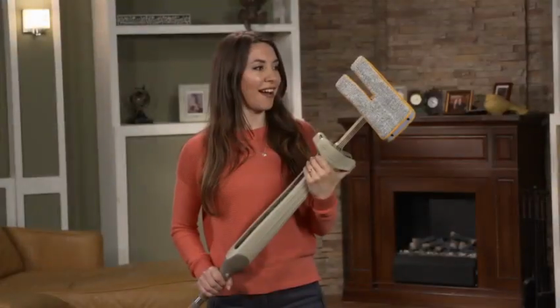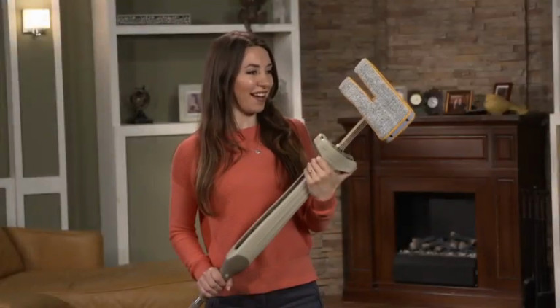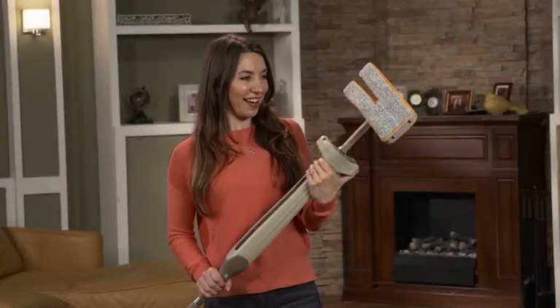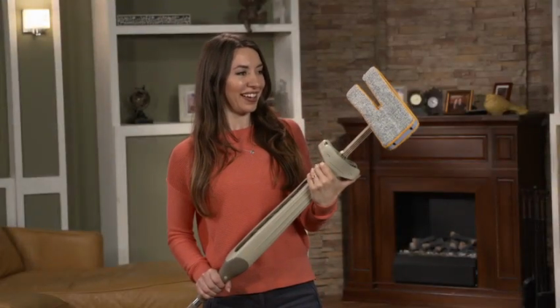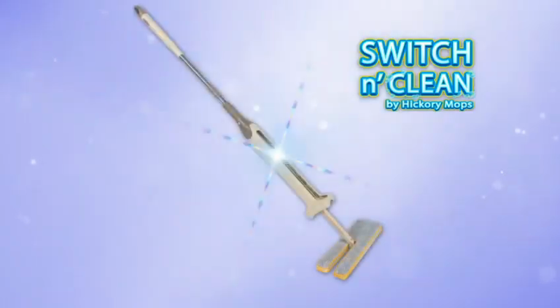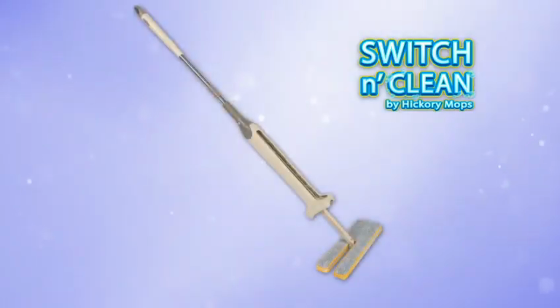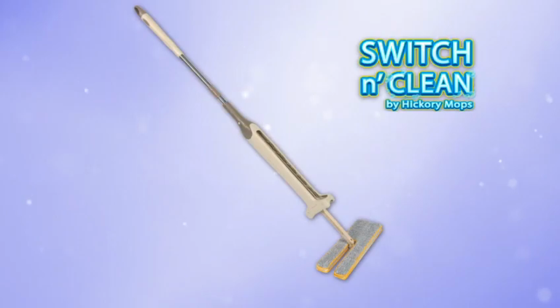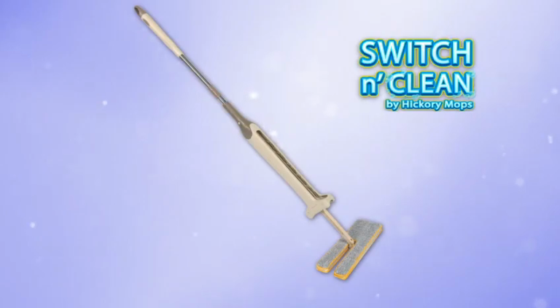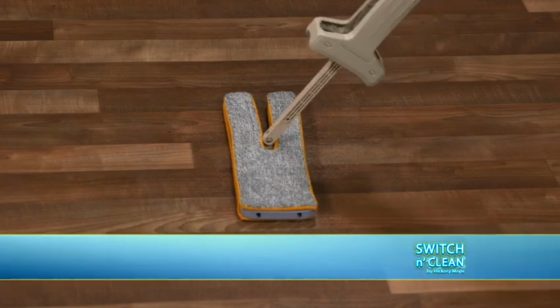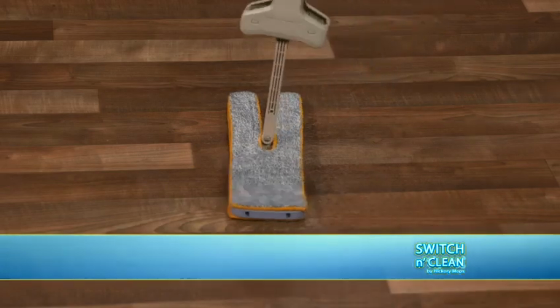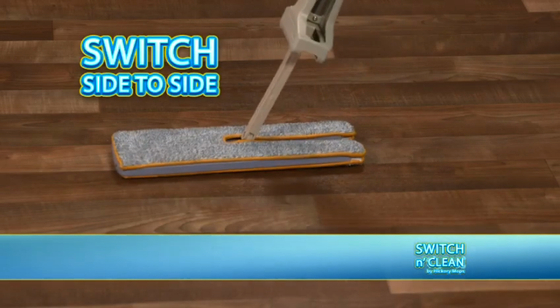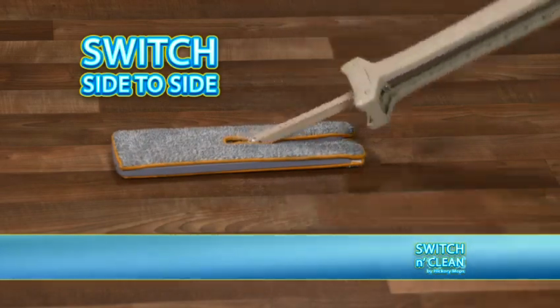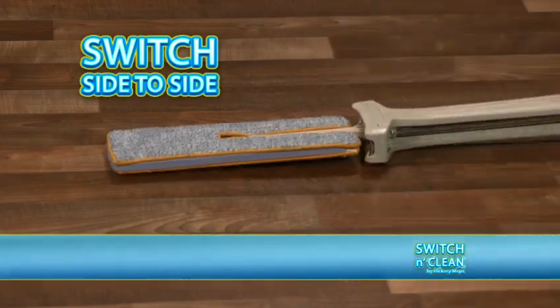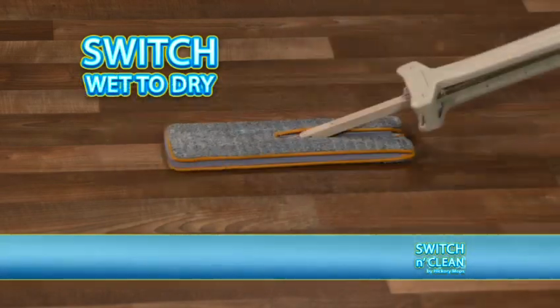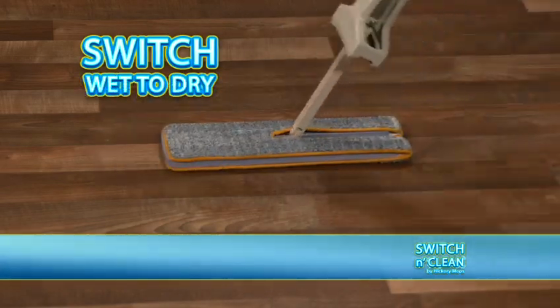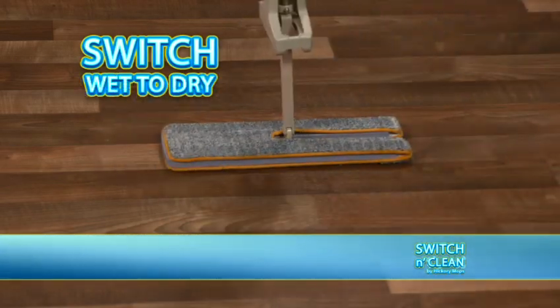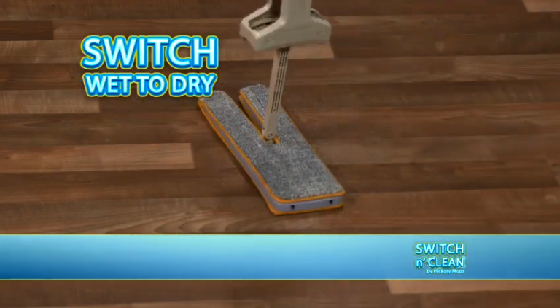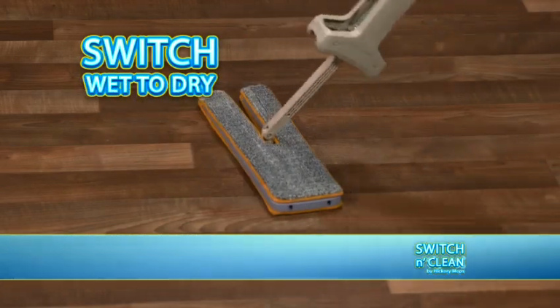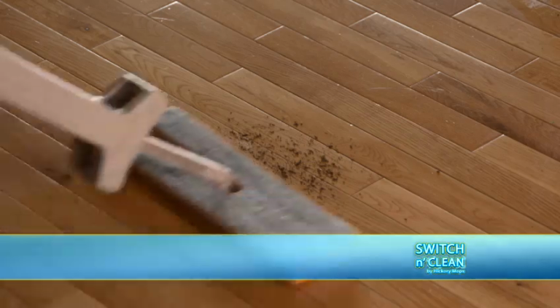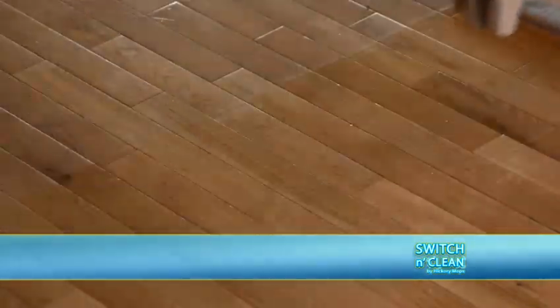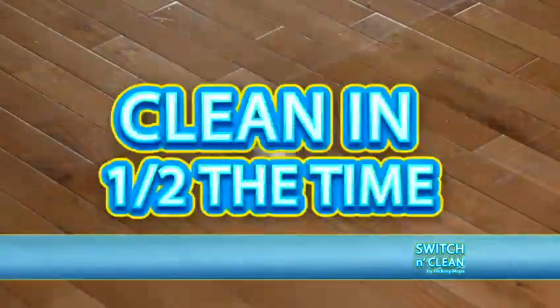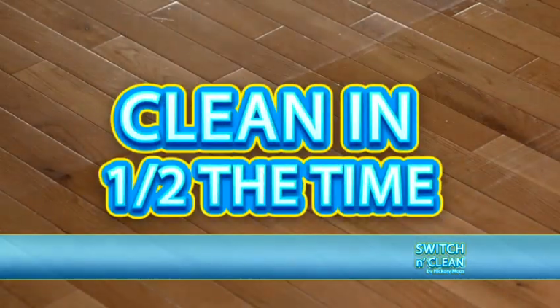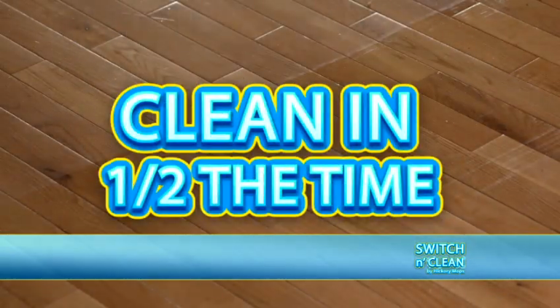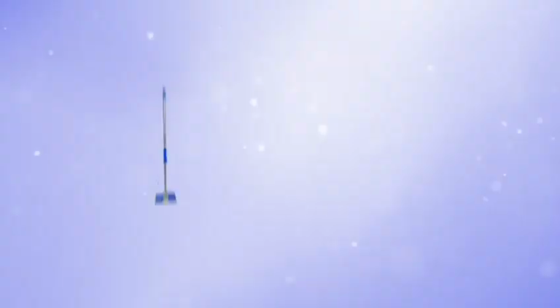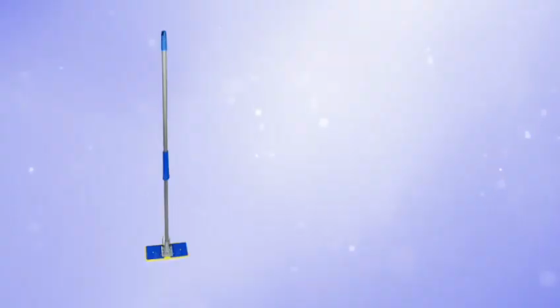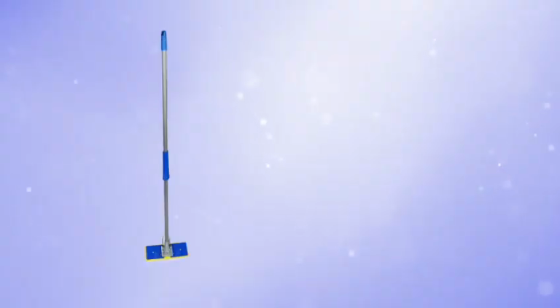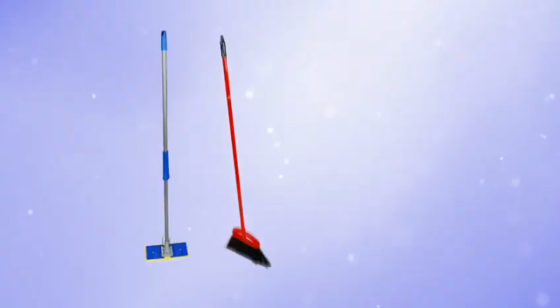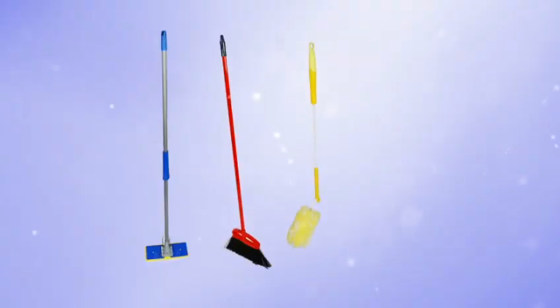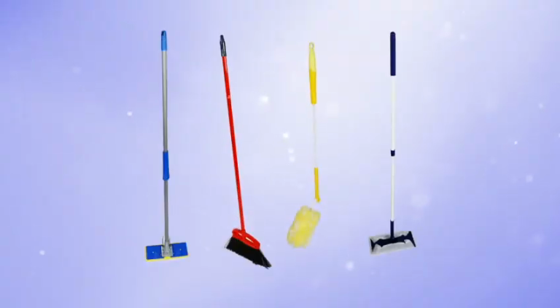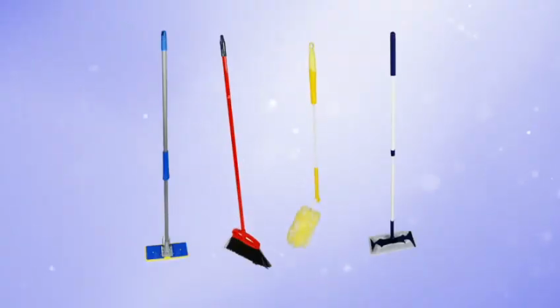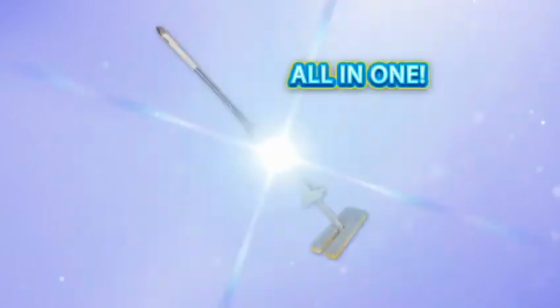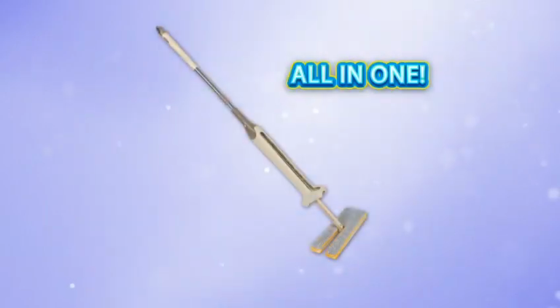Introducing Switch & Clean, the revolutionary cleaning super tool that lets you switch from side to side or wet to dry to clean your floors faster and easier than ever before. Because it's like a mop, broom, duster, and baseboard cleaner all in one.